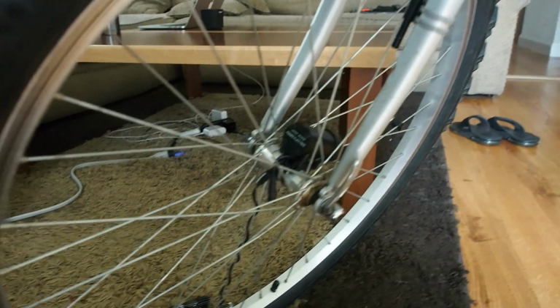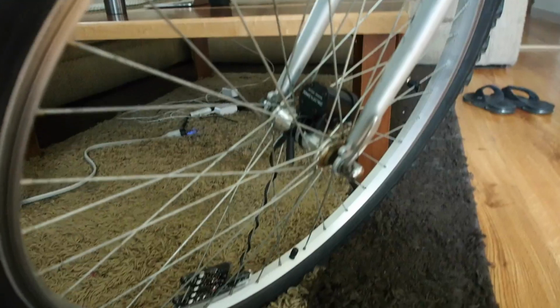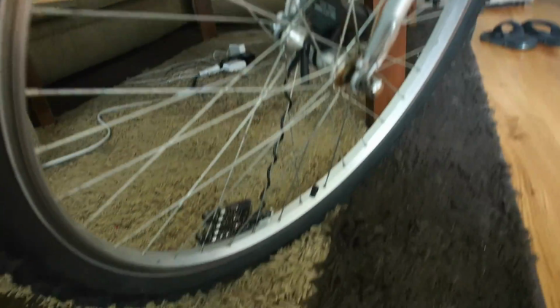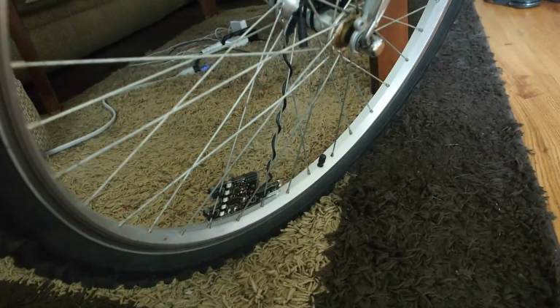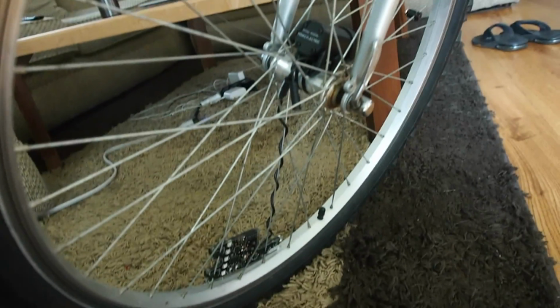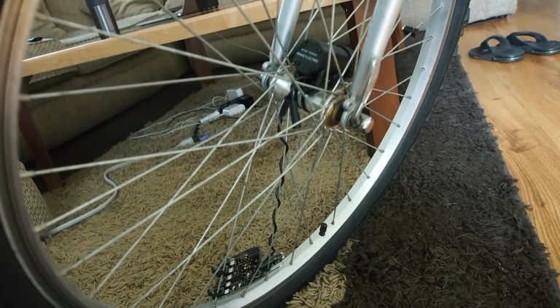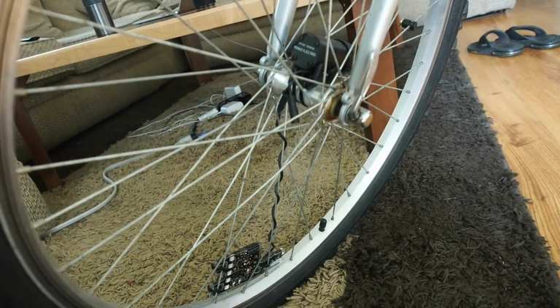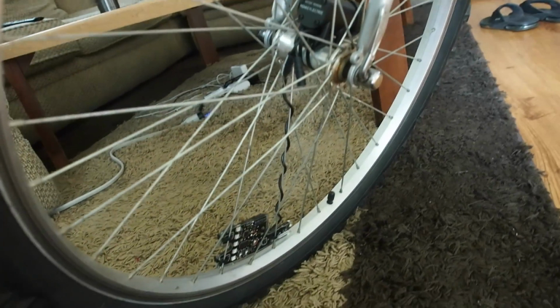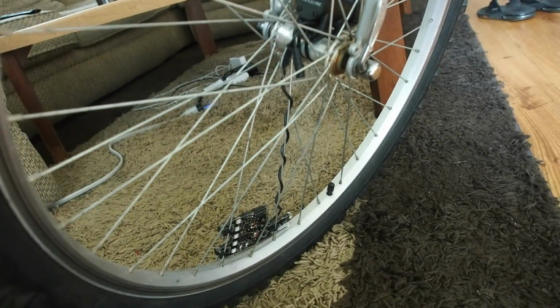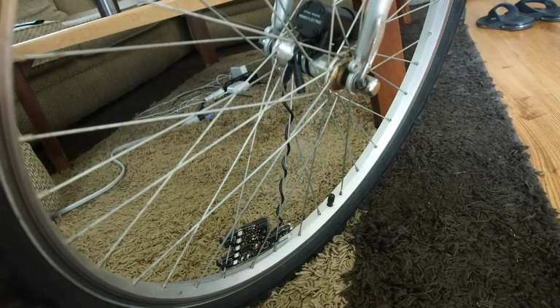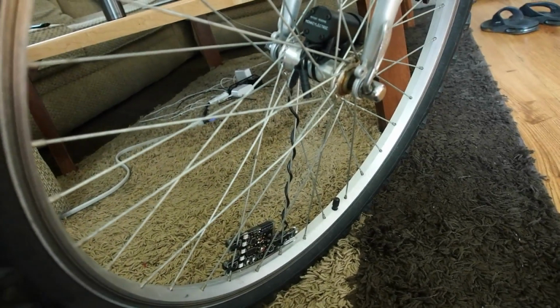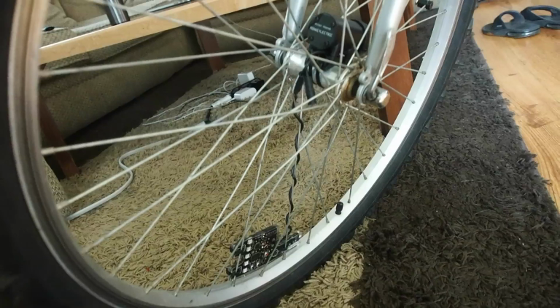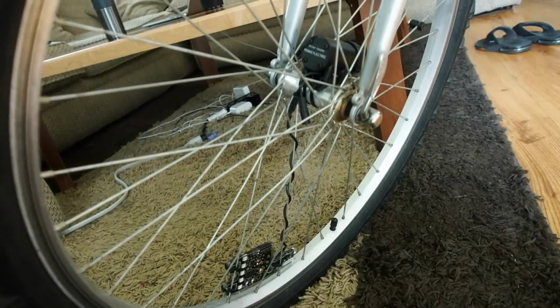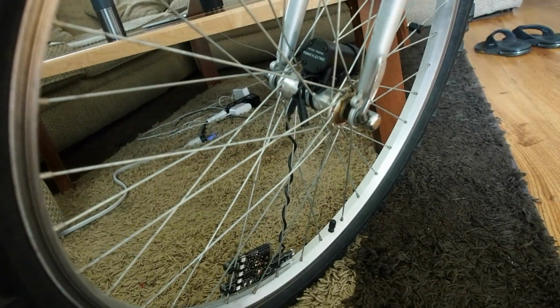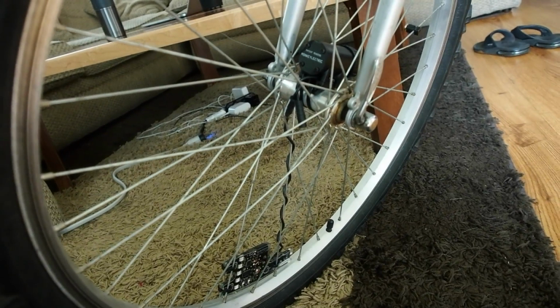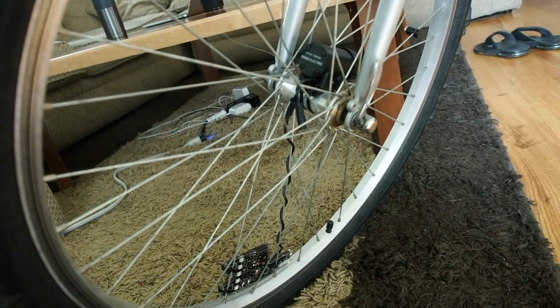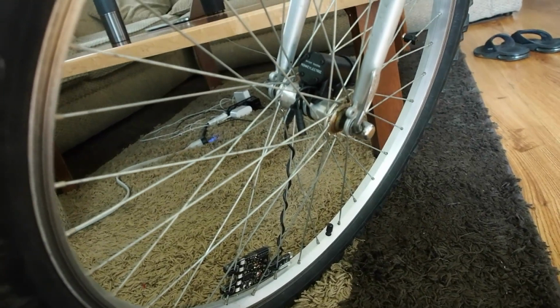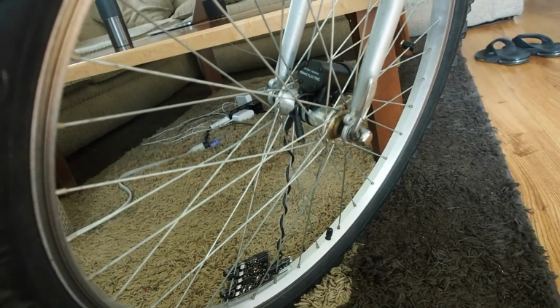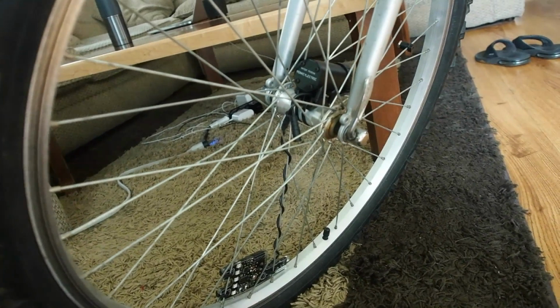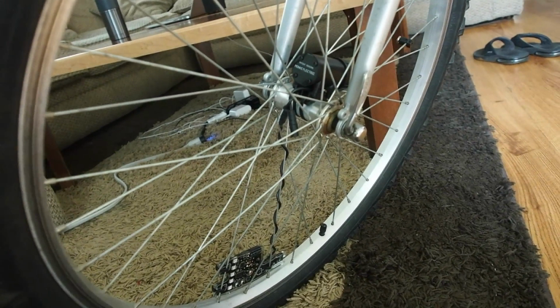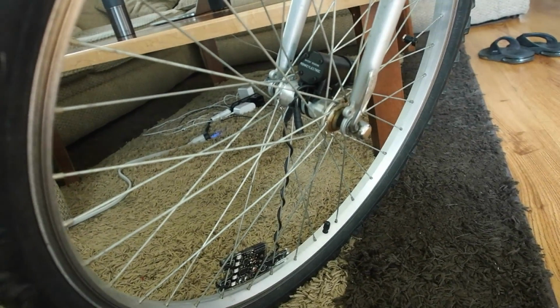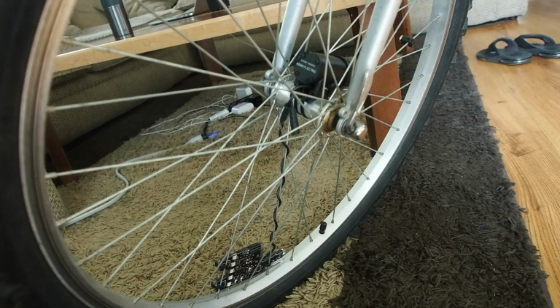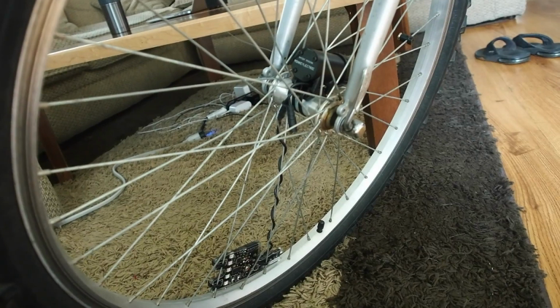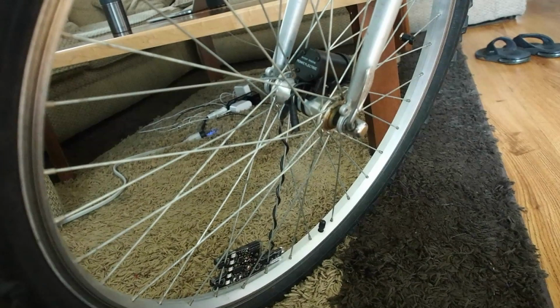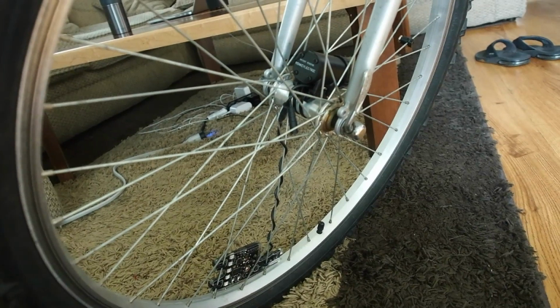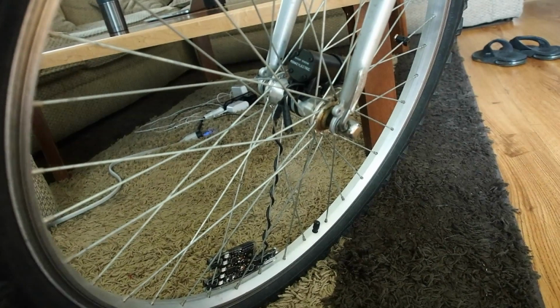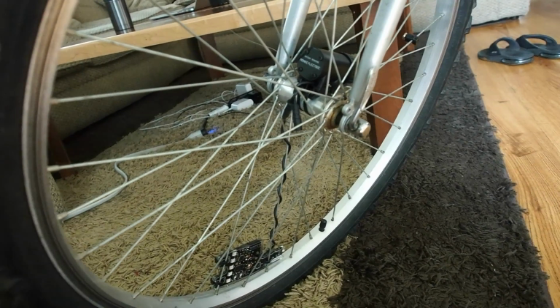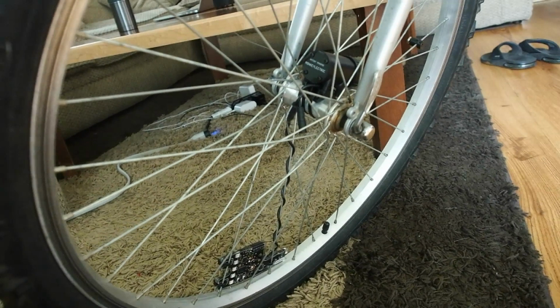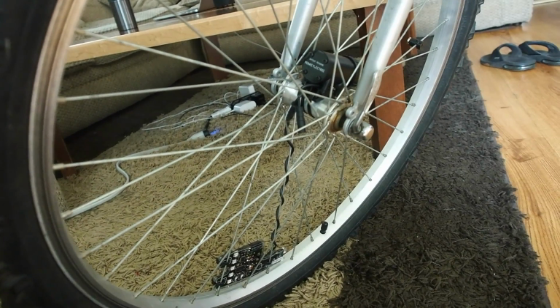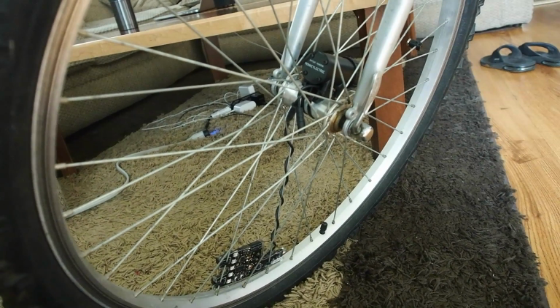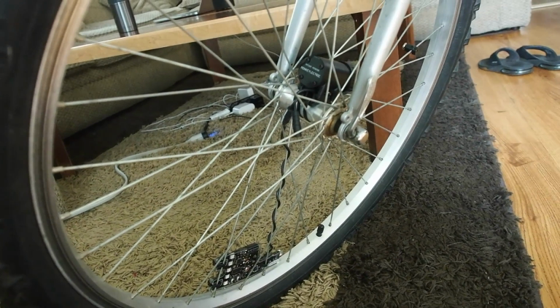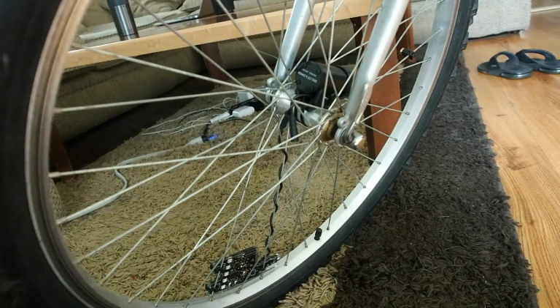In the middle of the wheel and out near the edge I have my Monkey Light 10 LED lights, just for making the bike more visible at night.